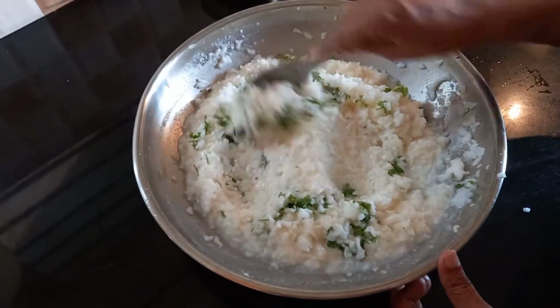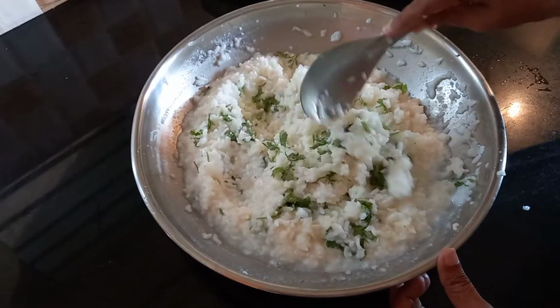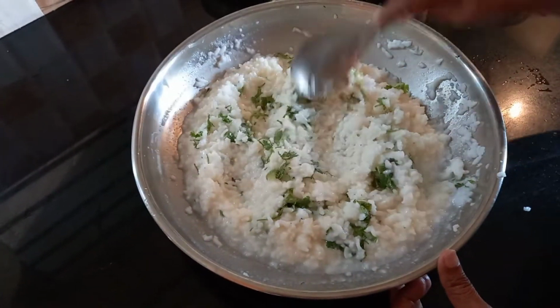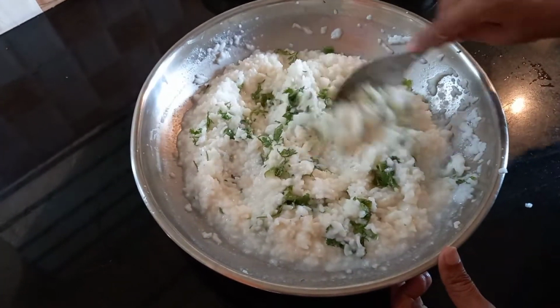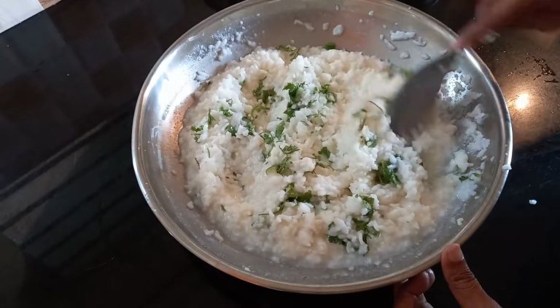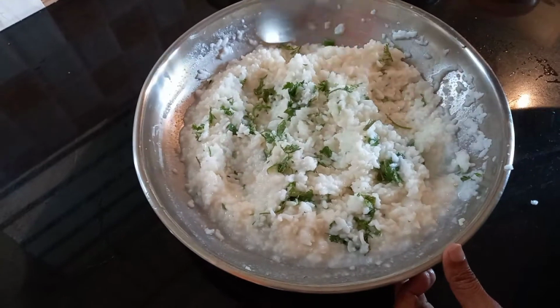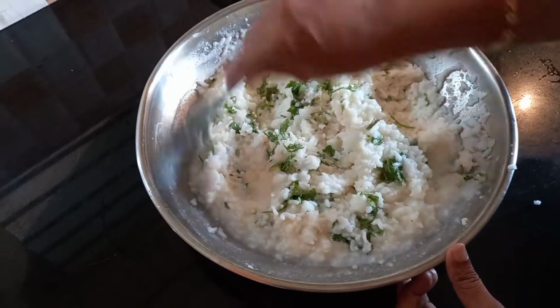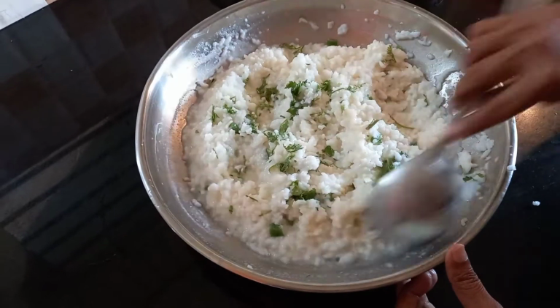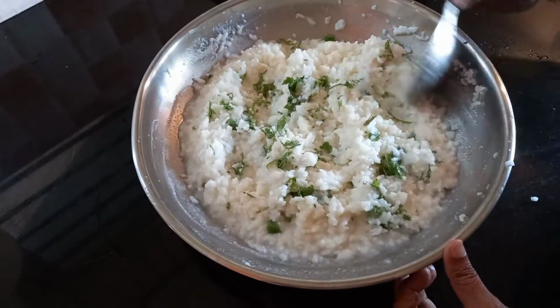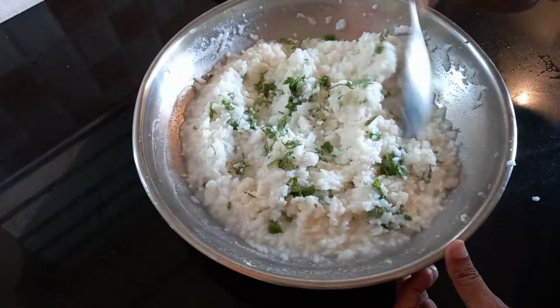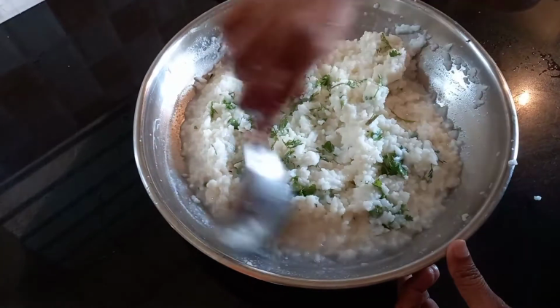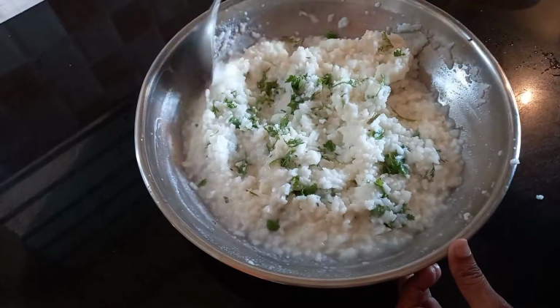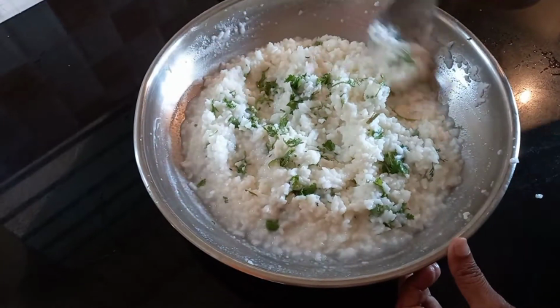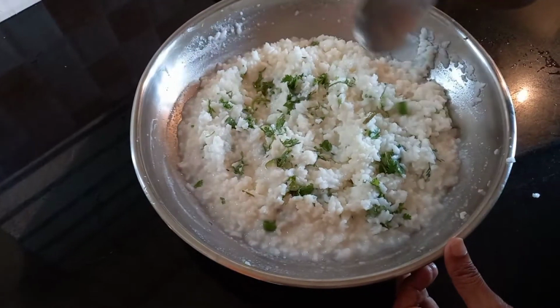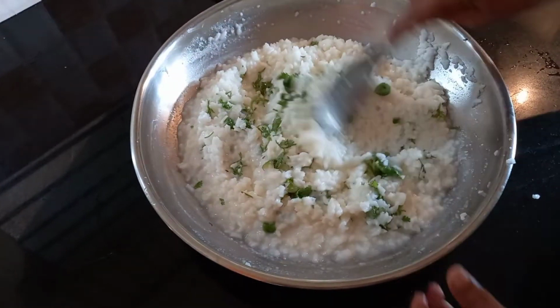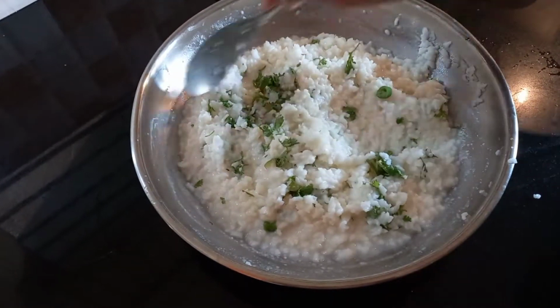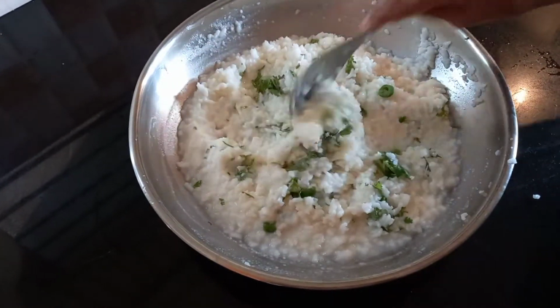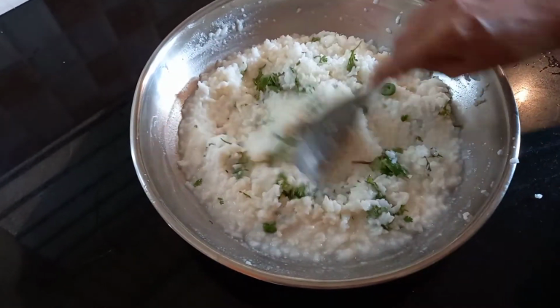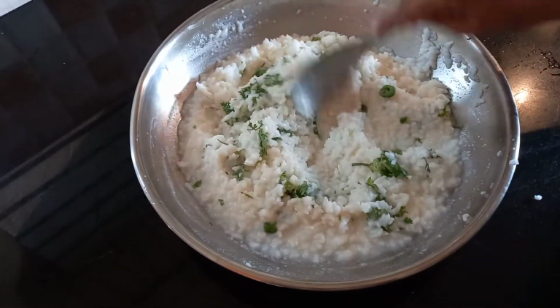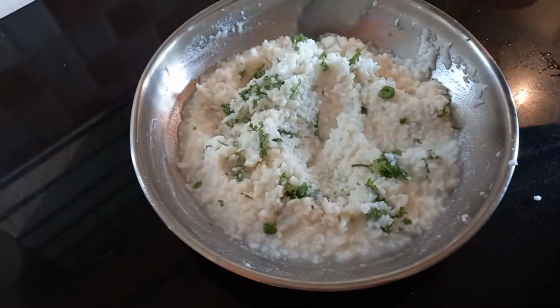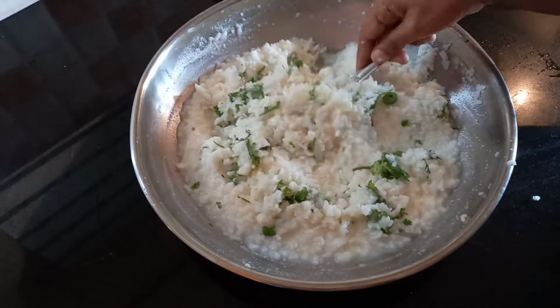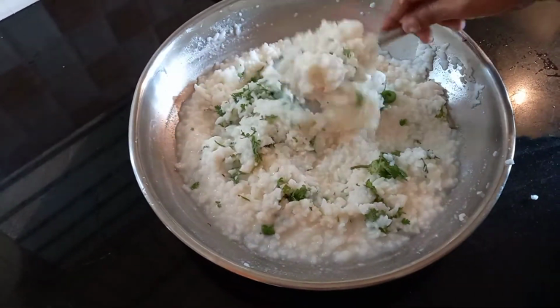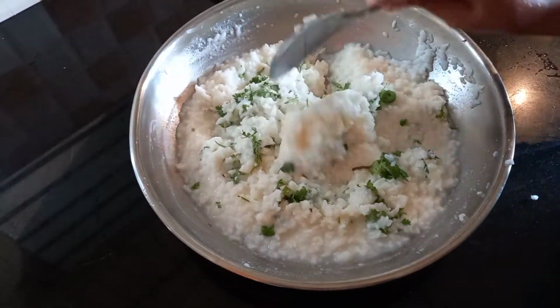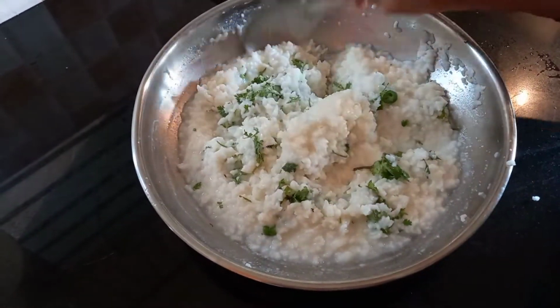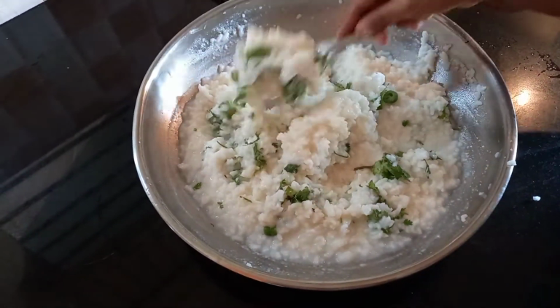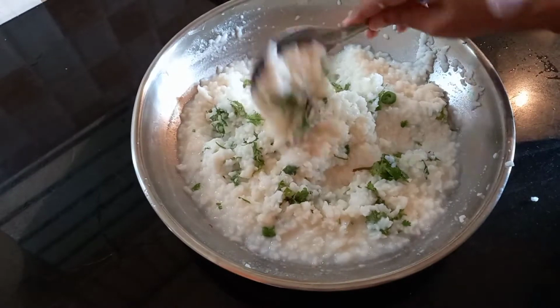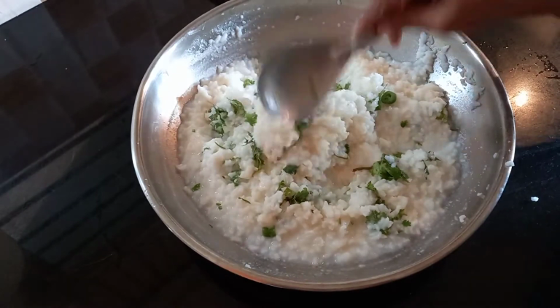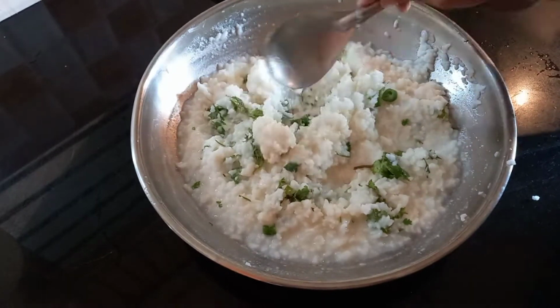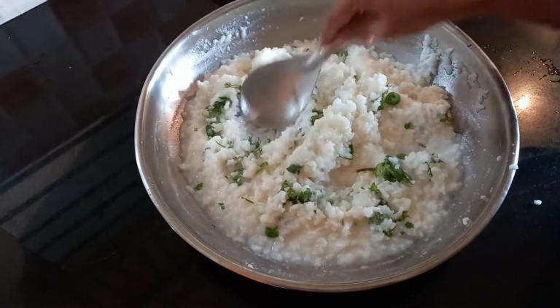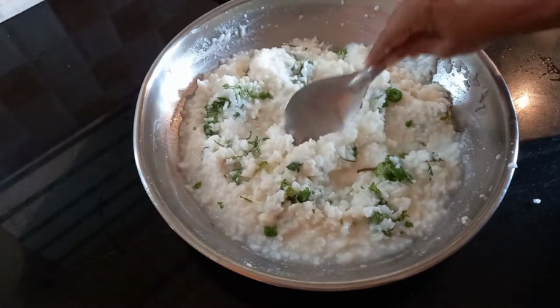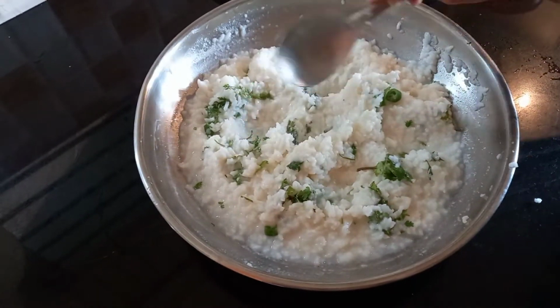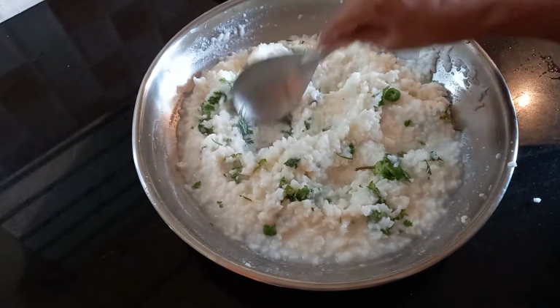Mix well. This curd rice preparation is finished. Actually very easy but very tasty it is.